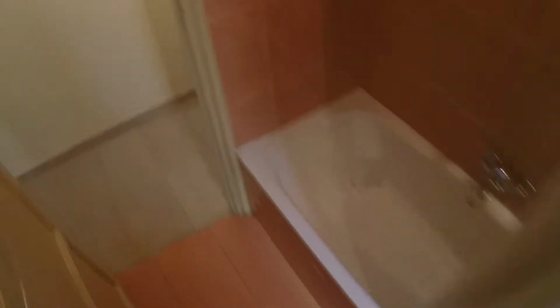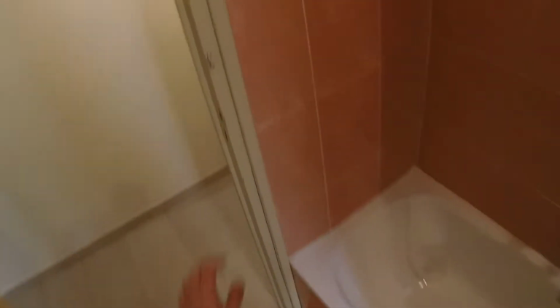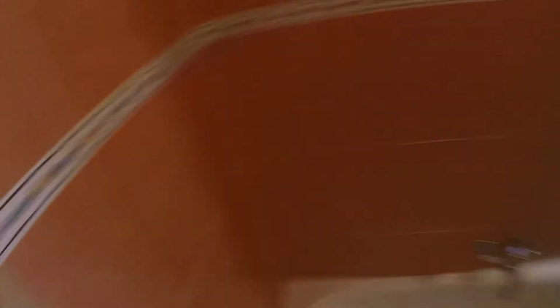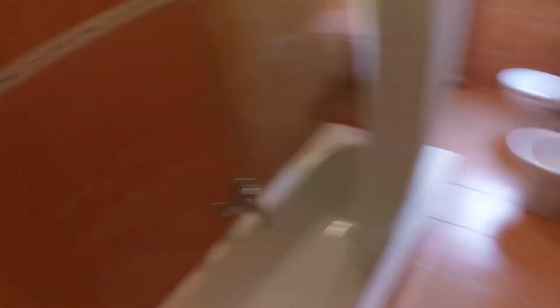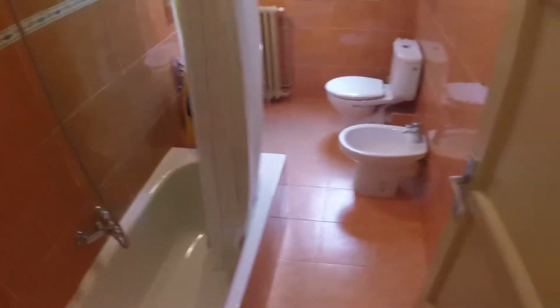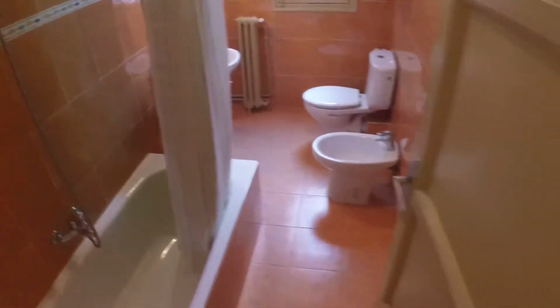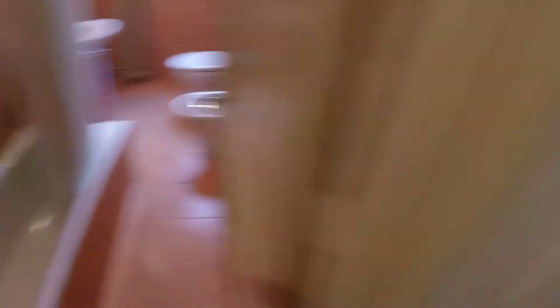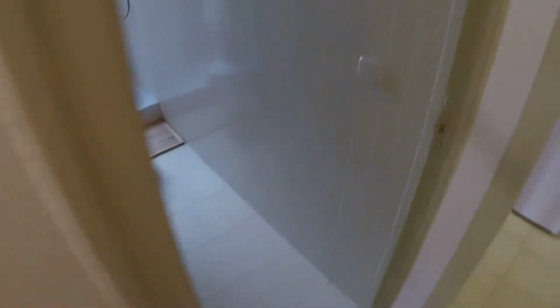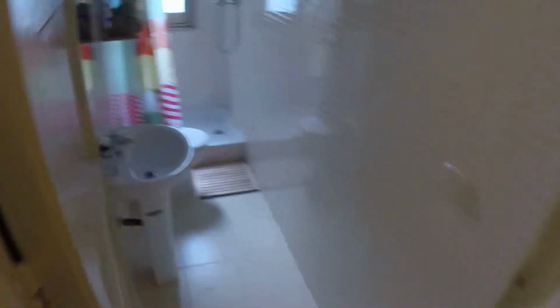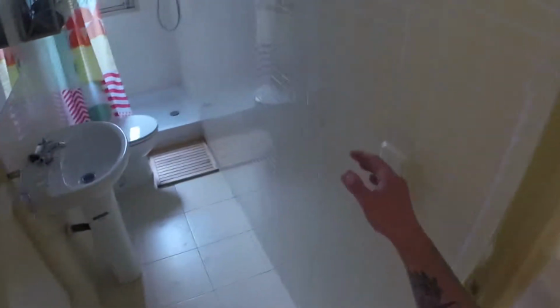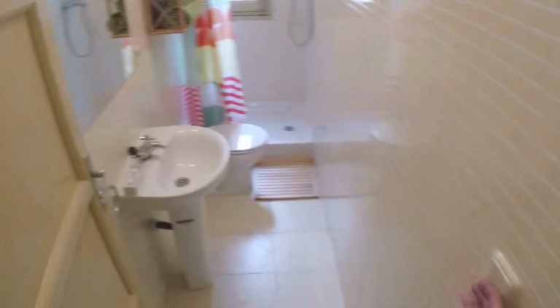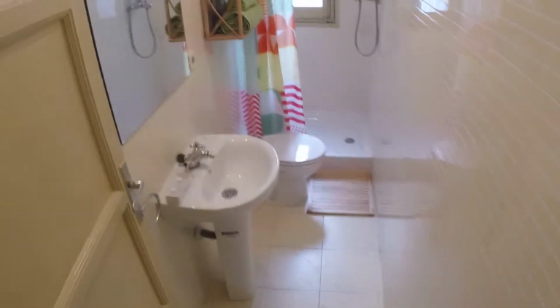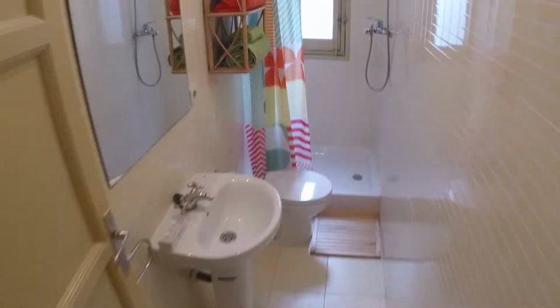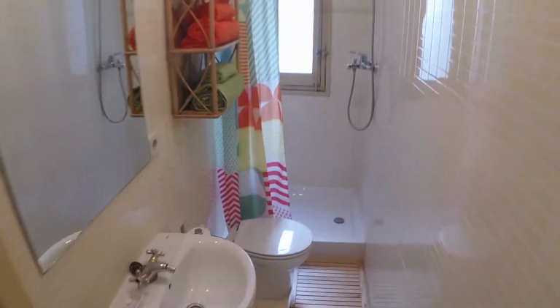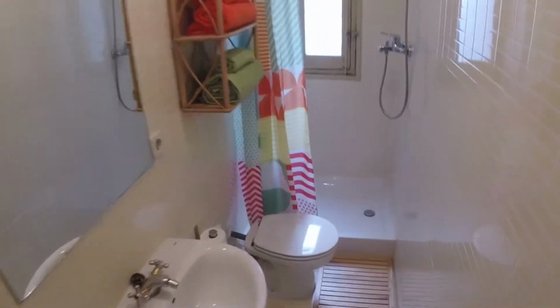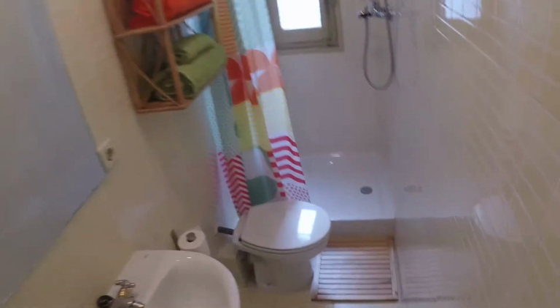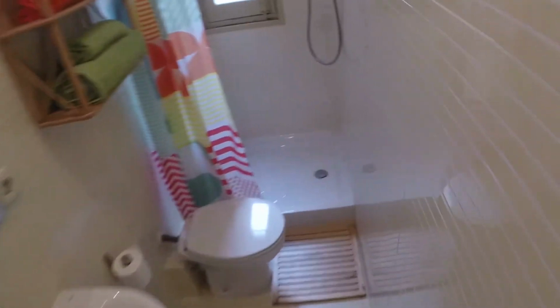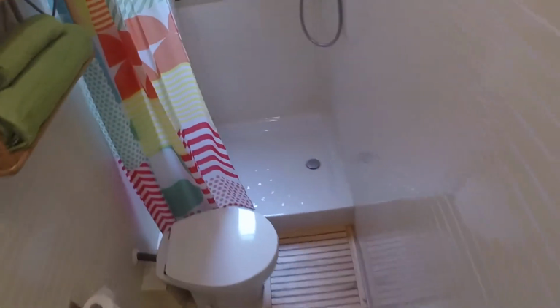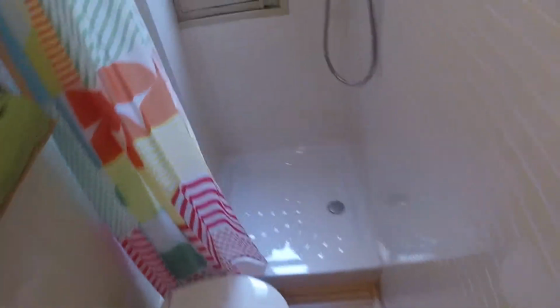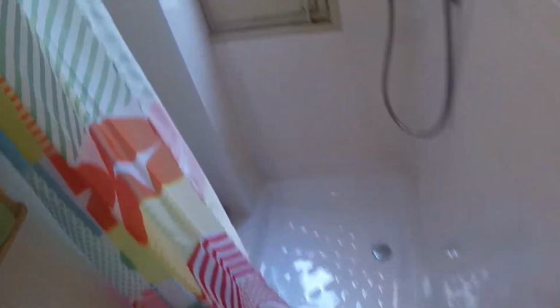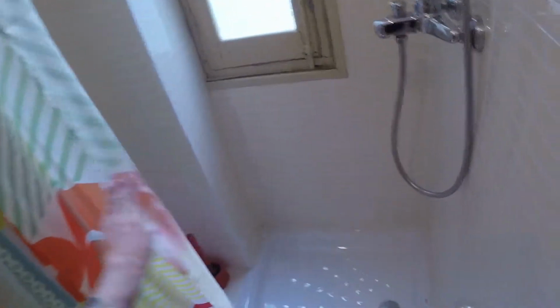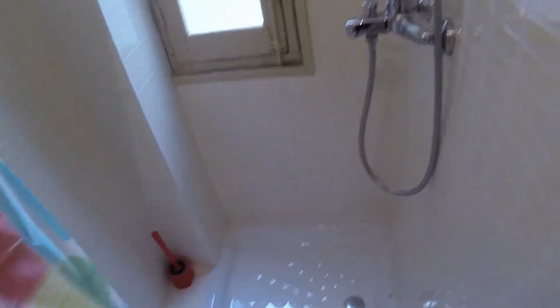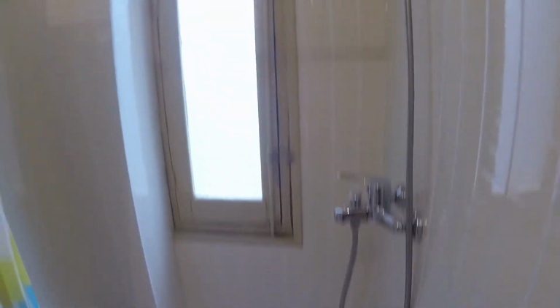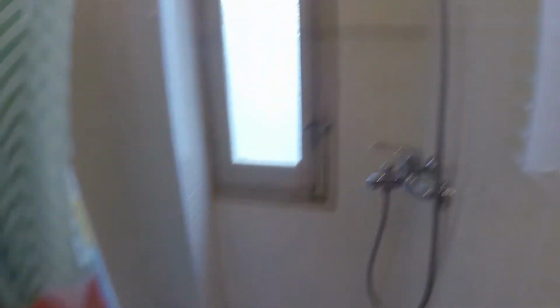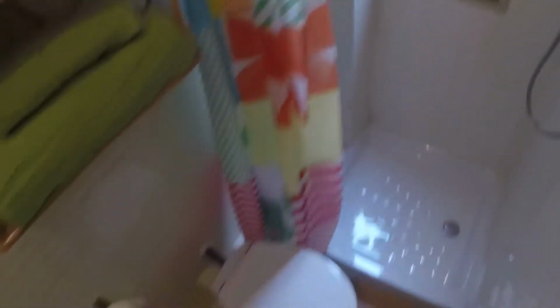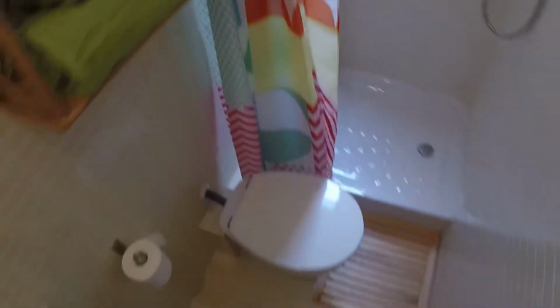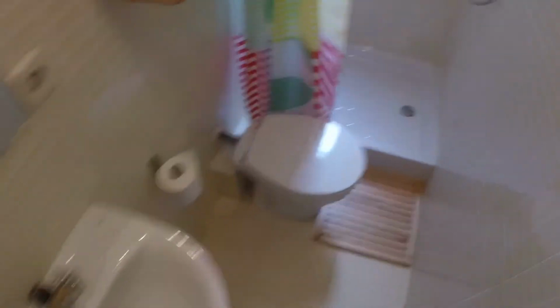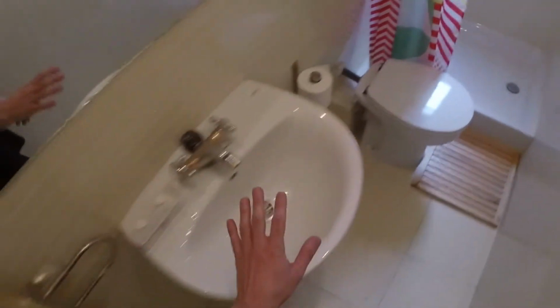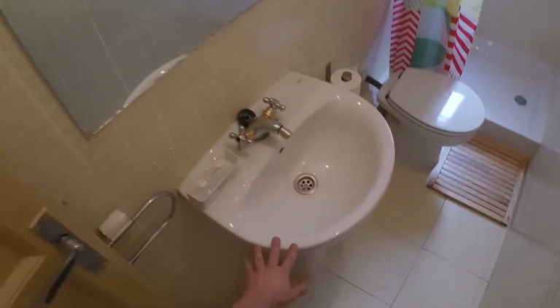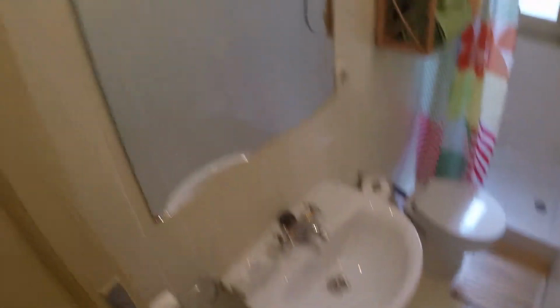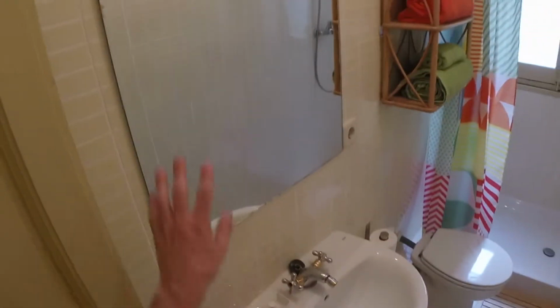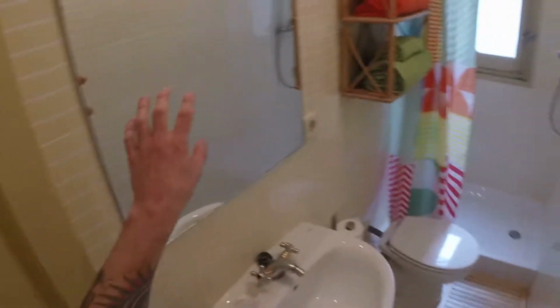We are near Islas Filipinas. Now let's see the second bathroom. In this one we have a rectangular shower. The window has the same view to the street. And we have a toilet and a pedestal sink with a mirror.